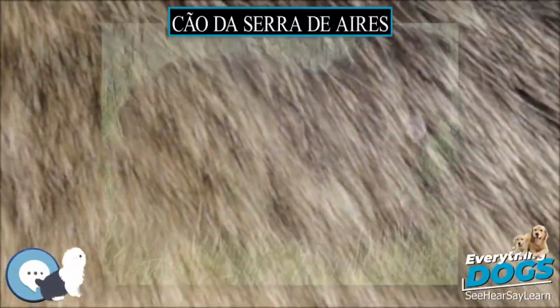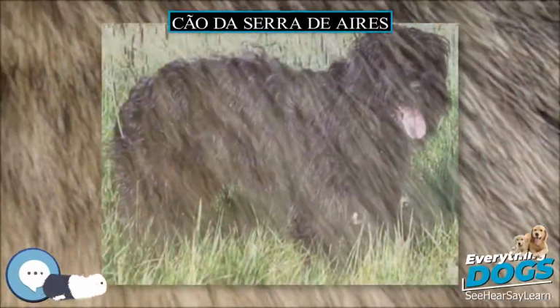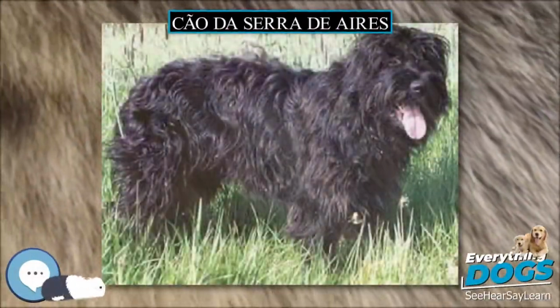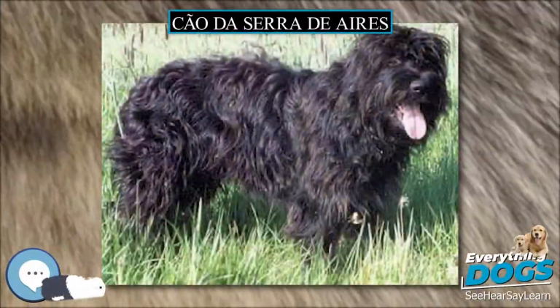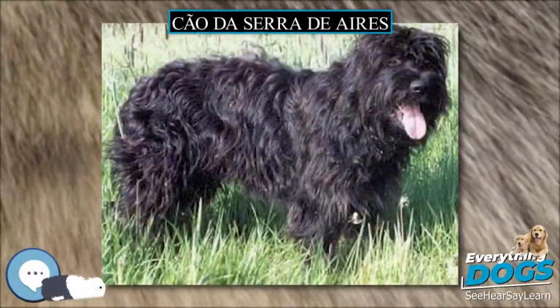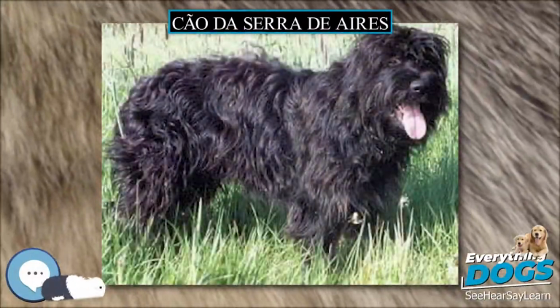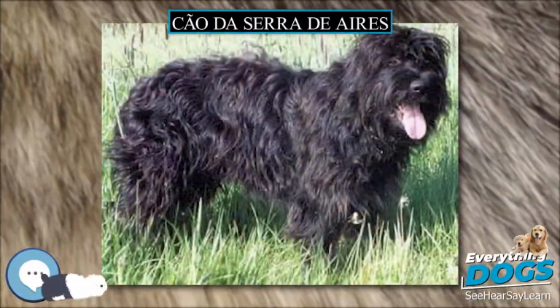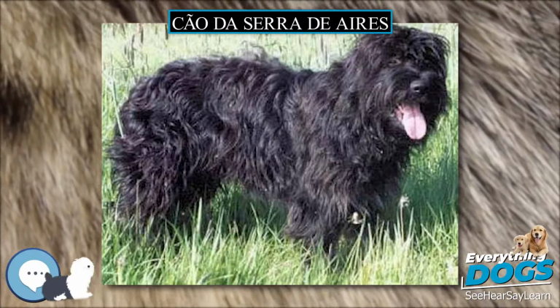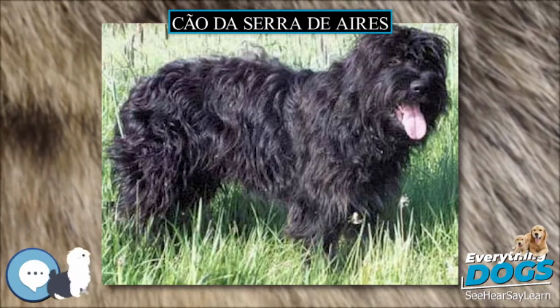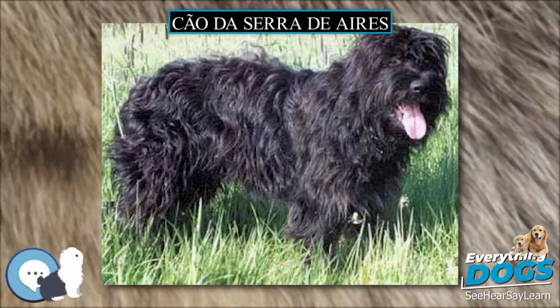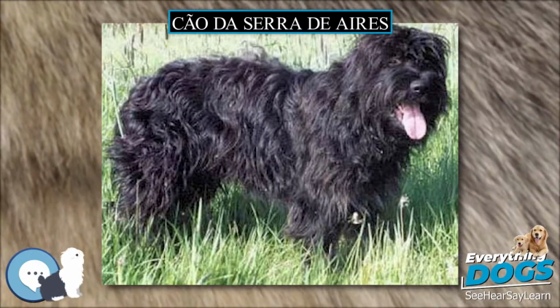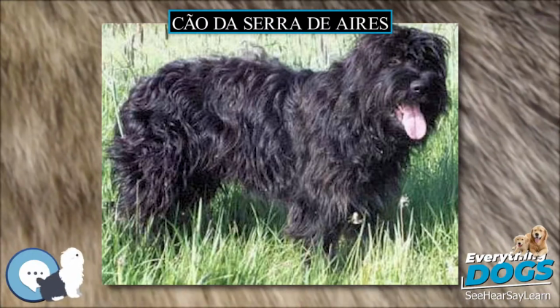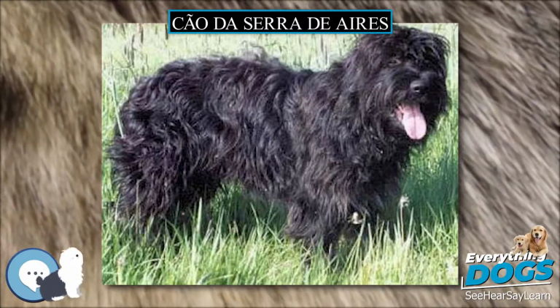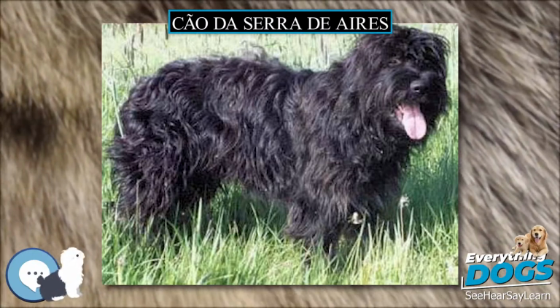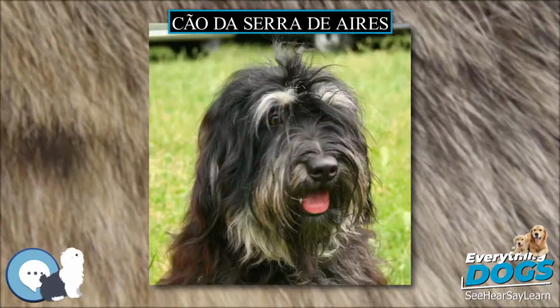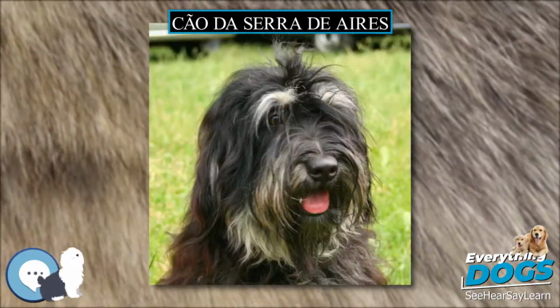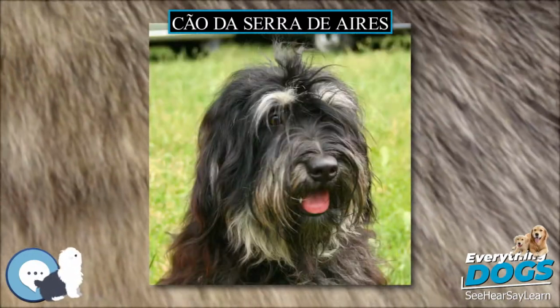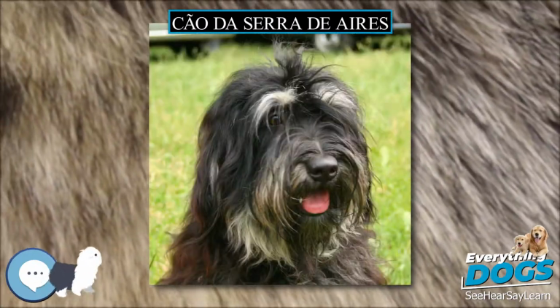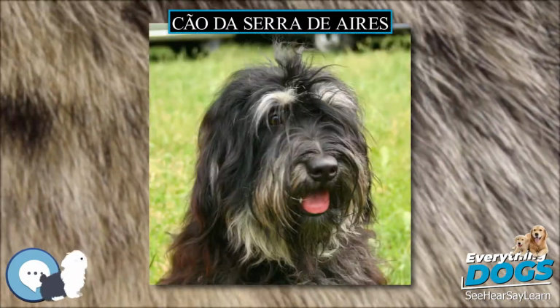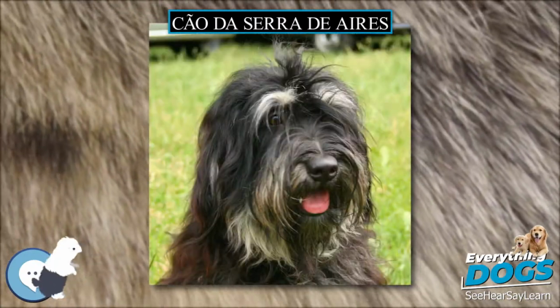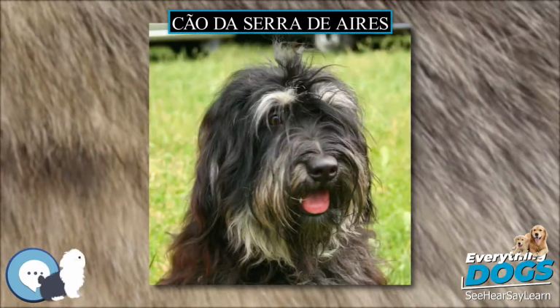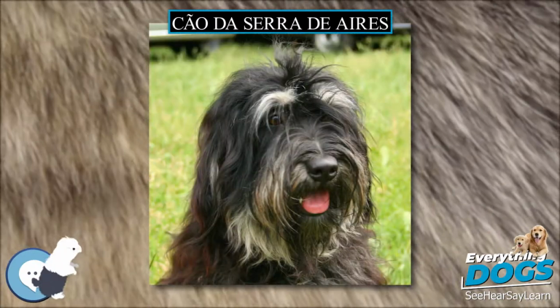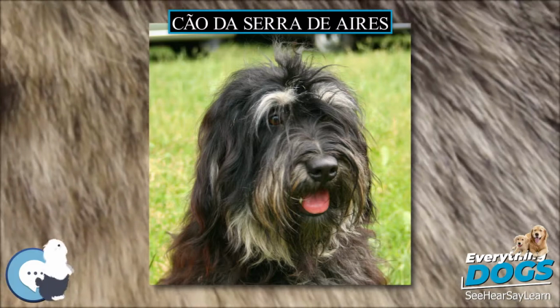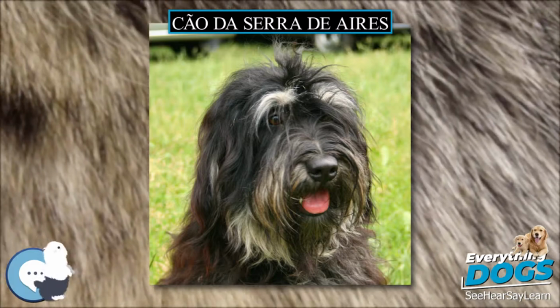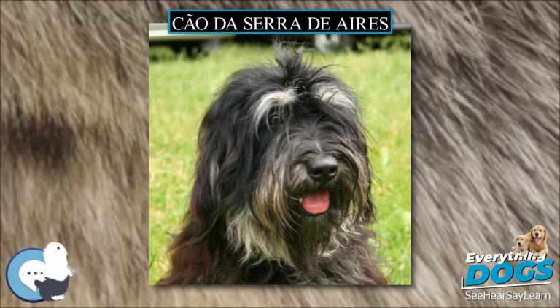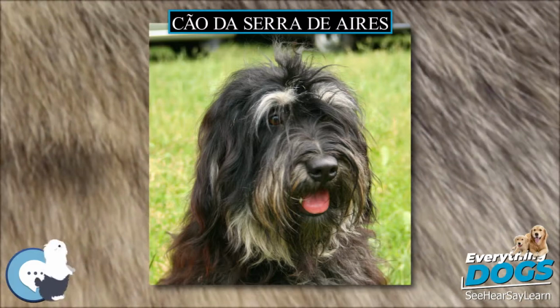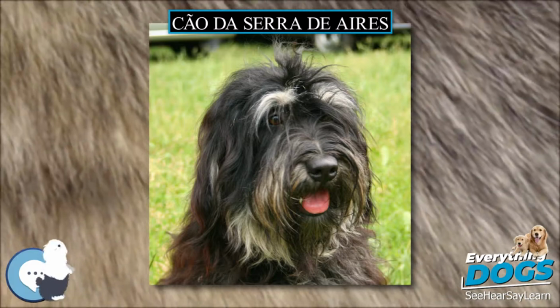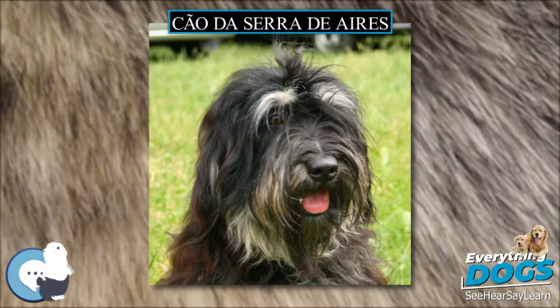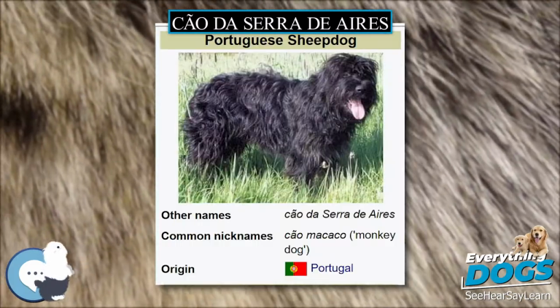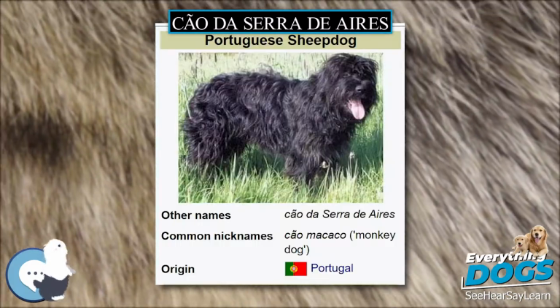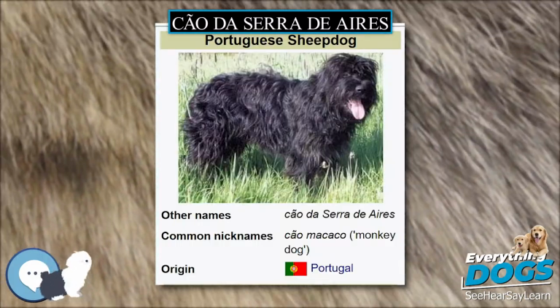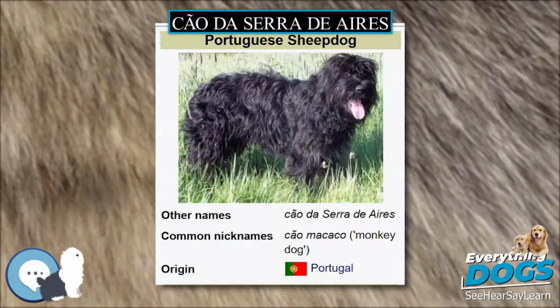The Cão da Serra d'Ires, FCI No. 93, is a medium-sized breed of dog of the herding dog type, and is one of the indigenous regional dogs of Portugal.